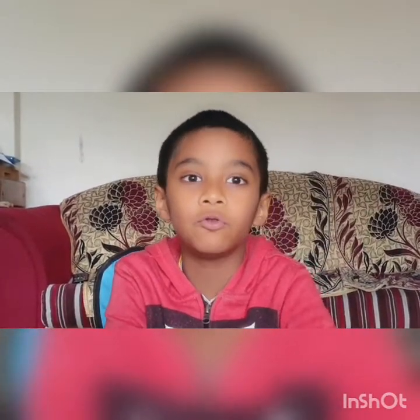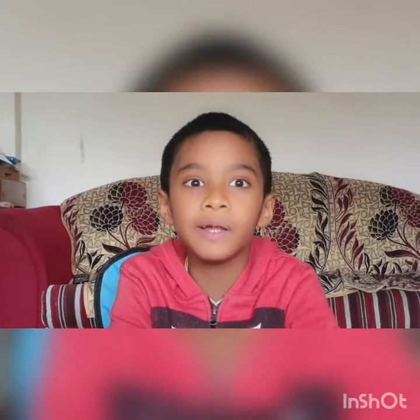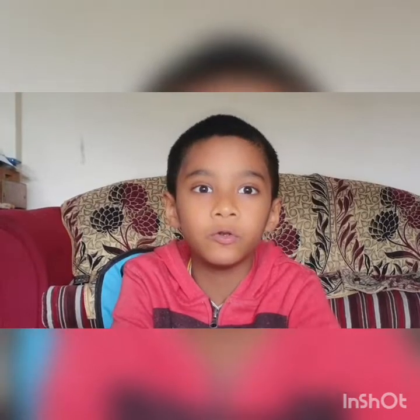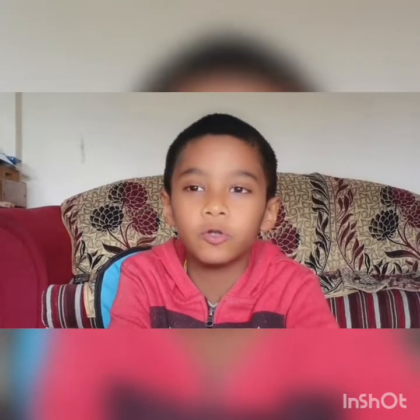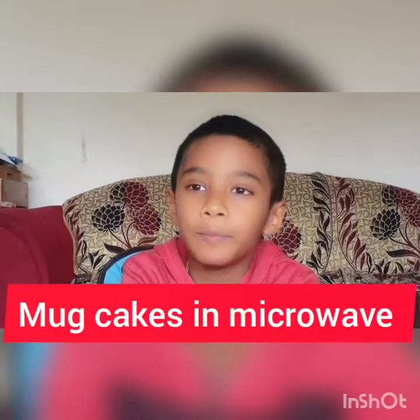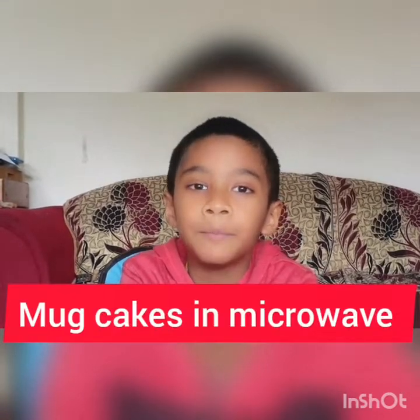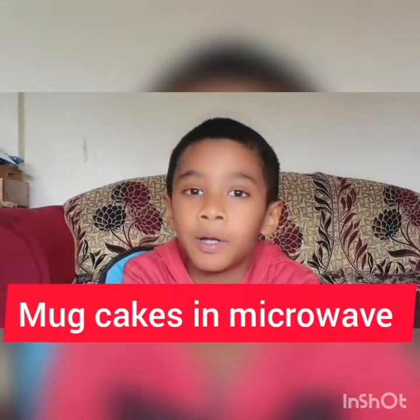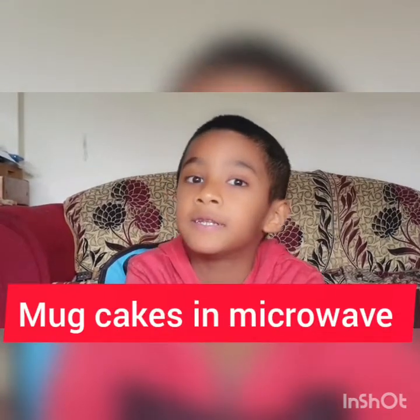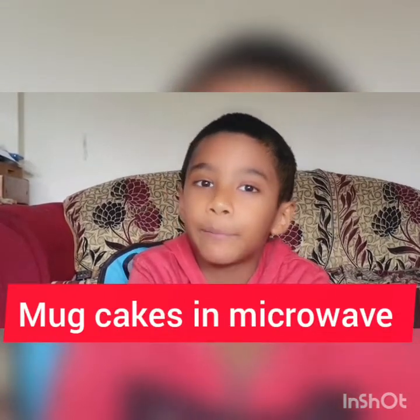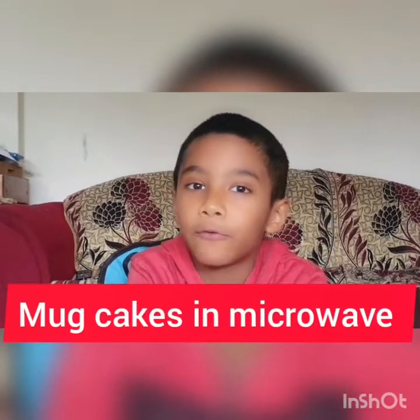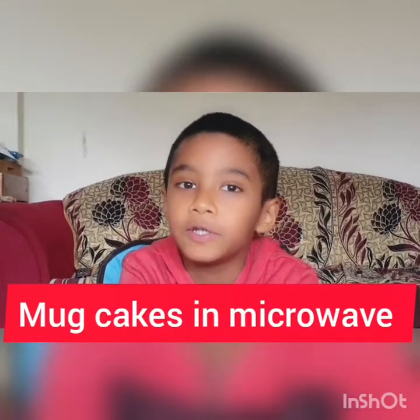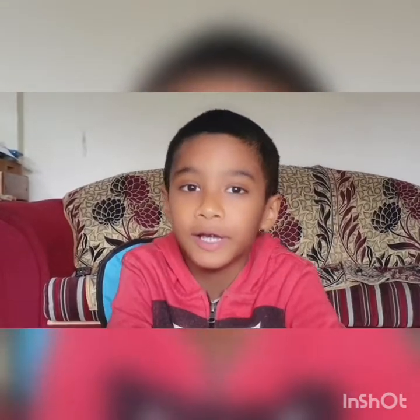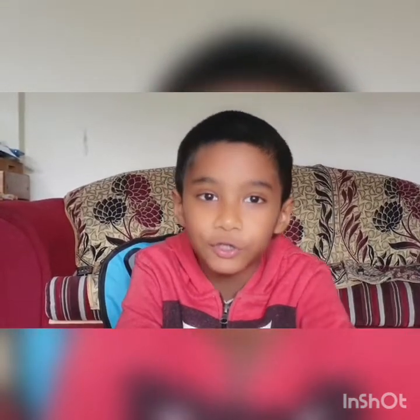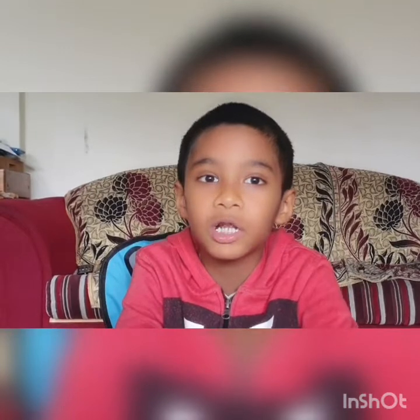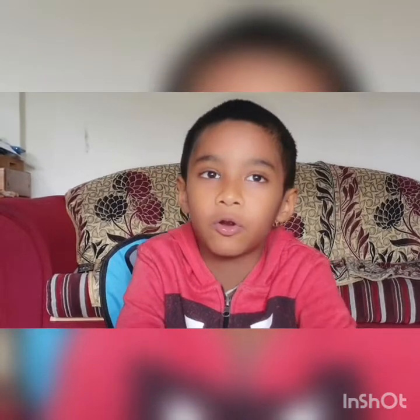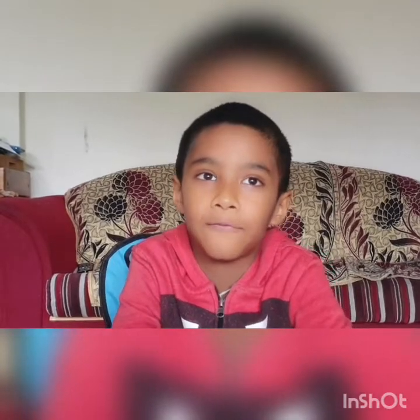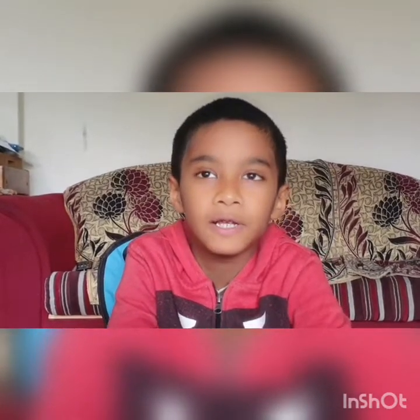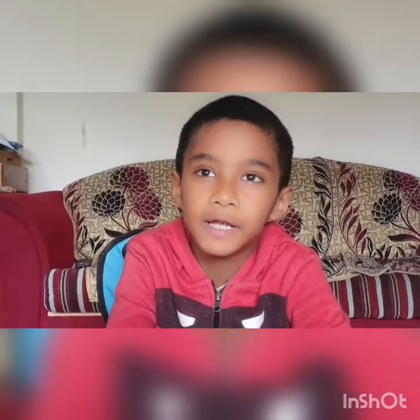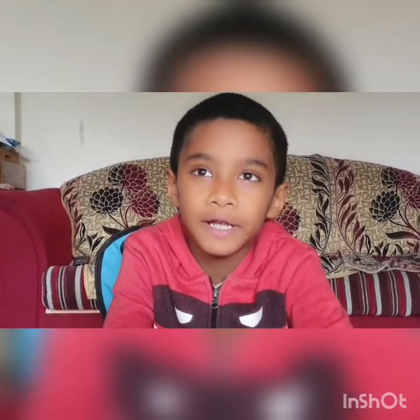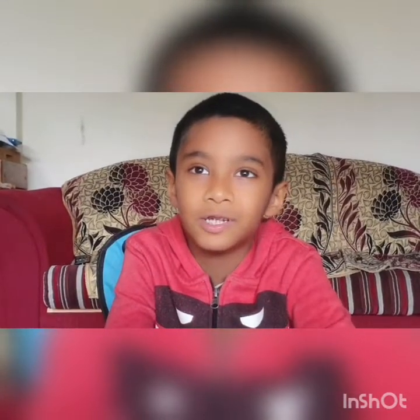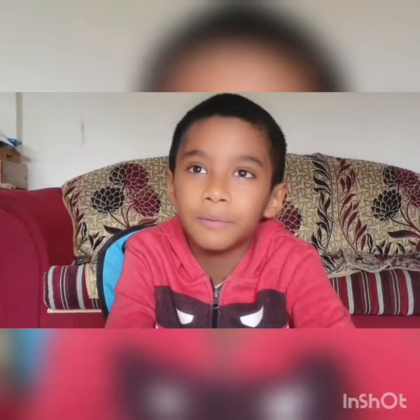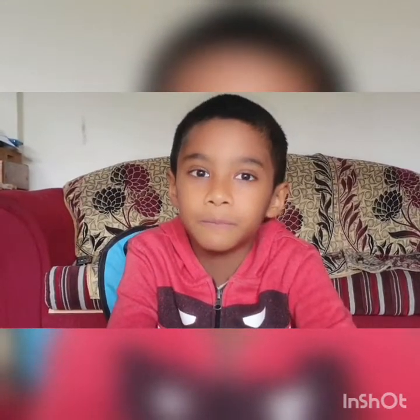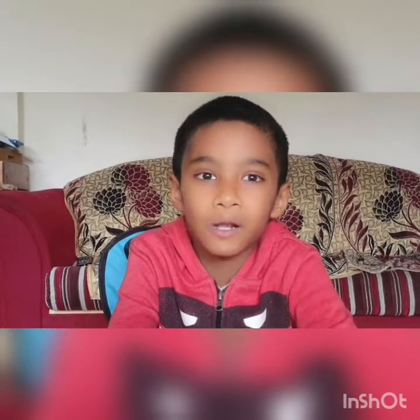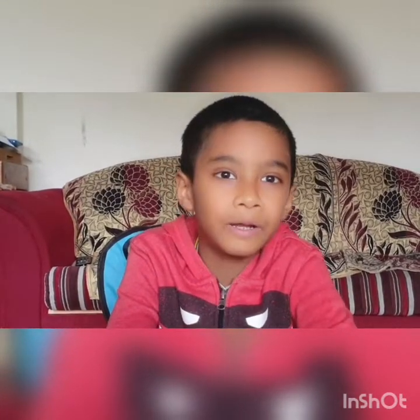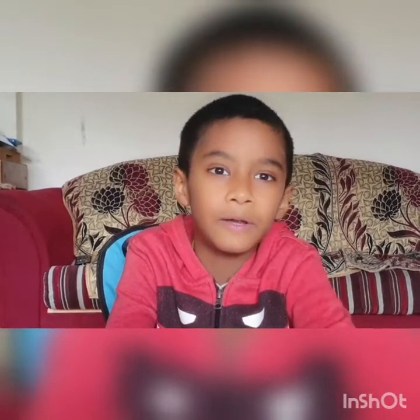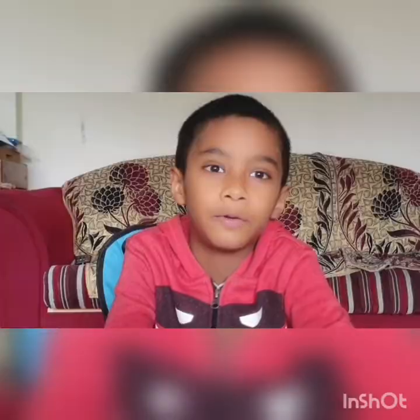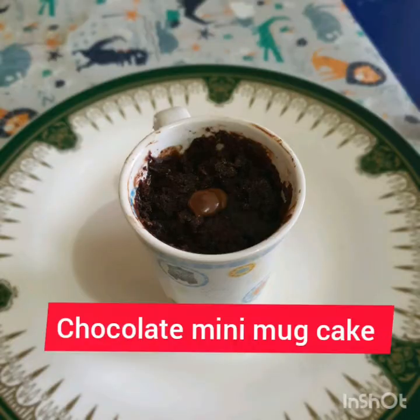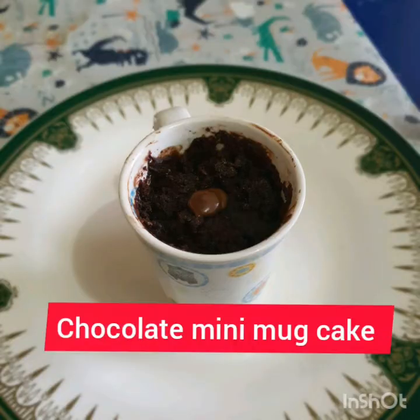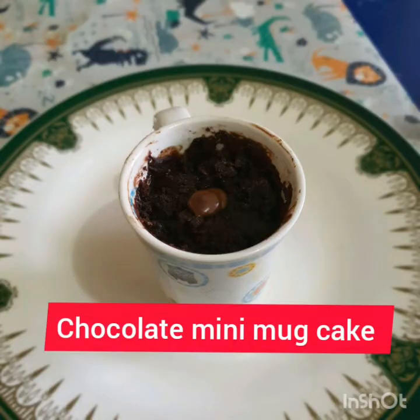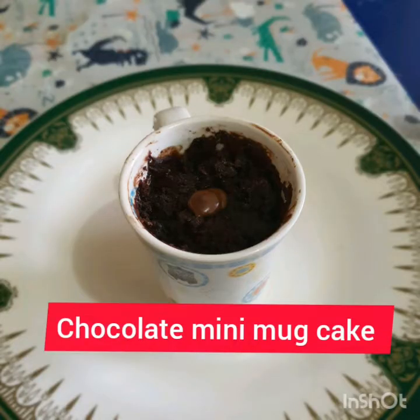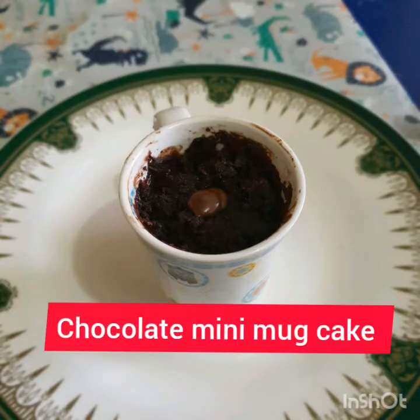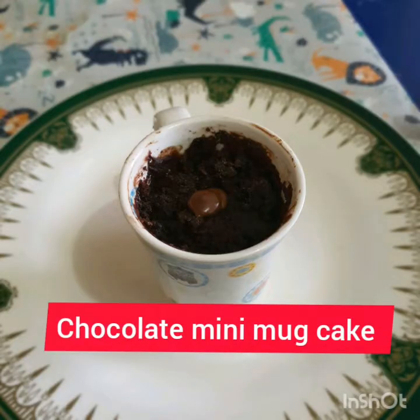Today I am going to show you how to make mini mug cakes in the microwave. First is the chocolate mug cake. Second is the sprinkle mug cake.